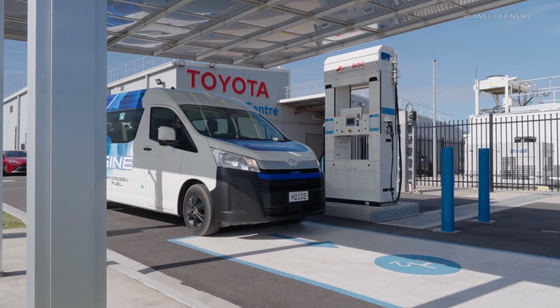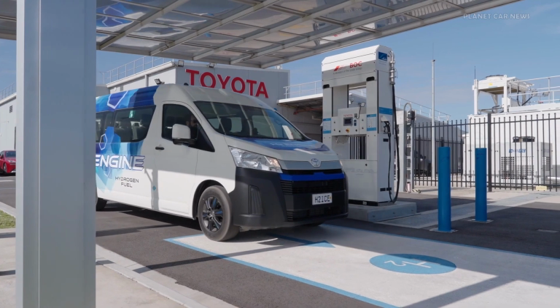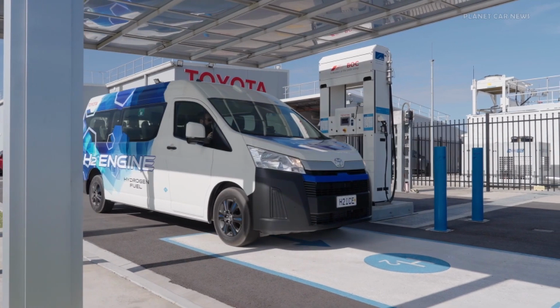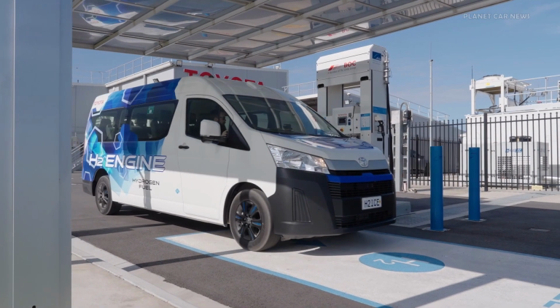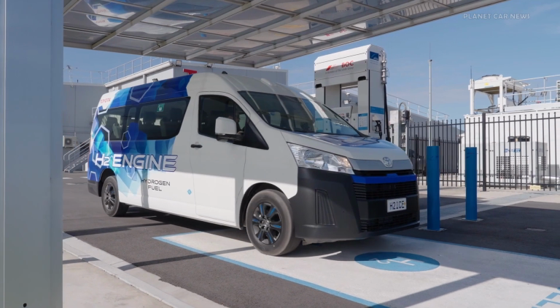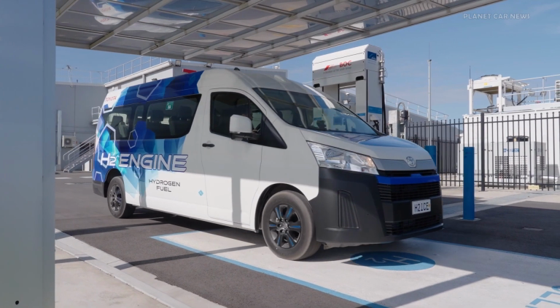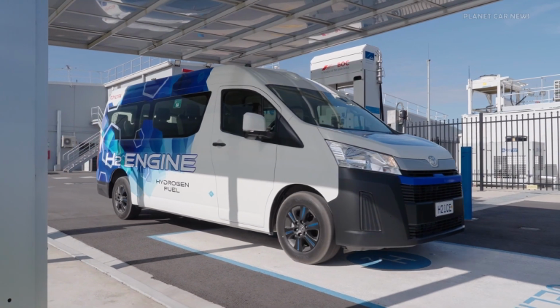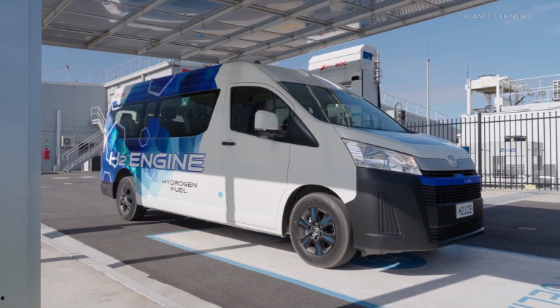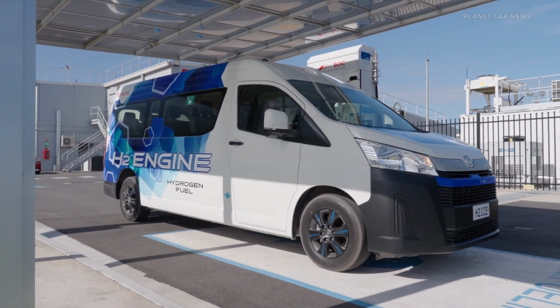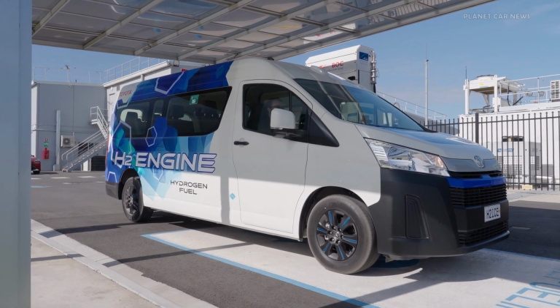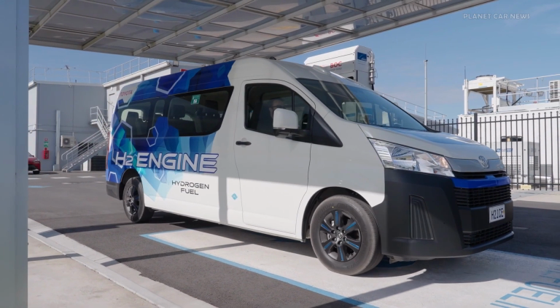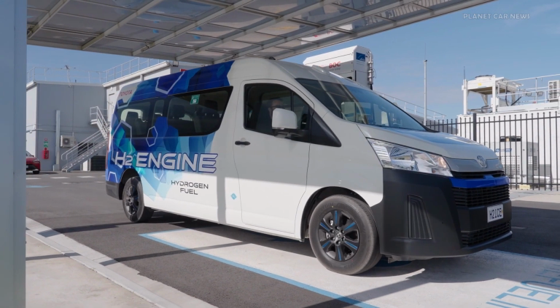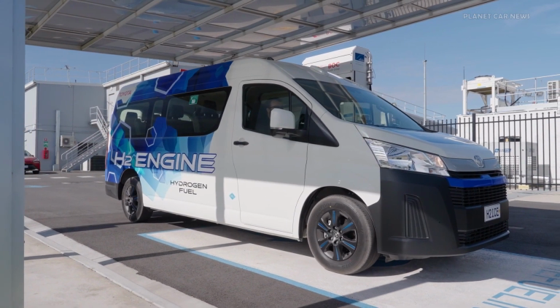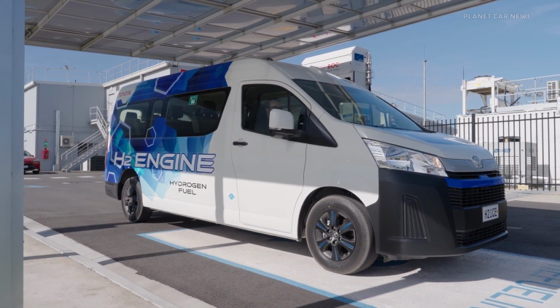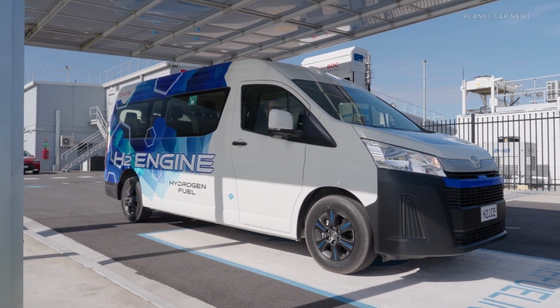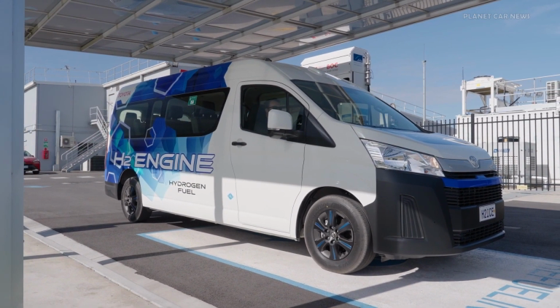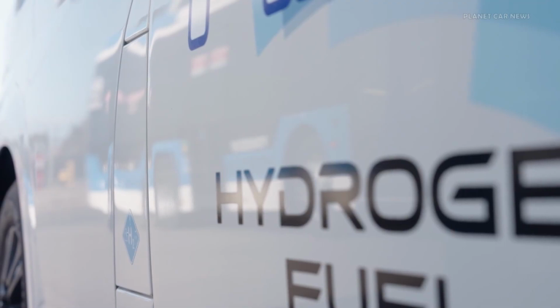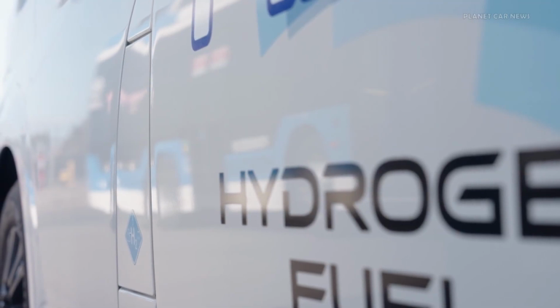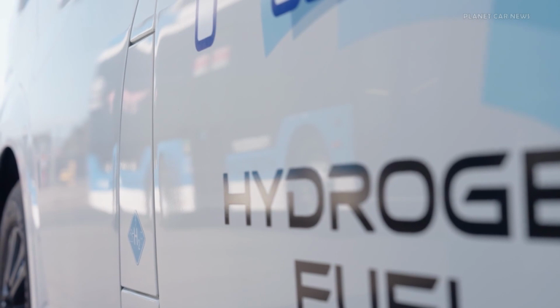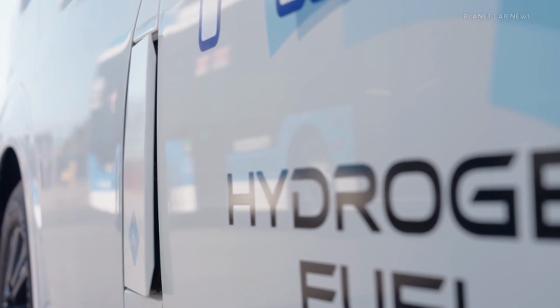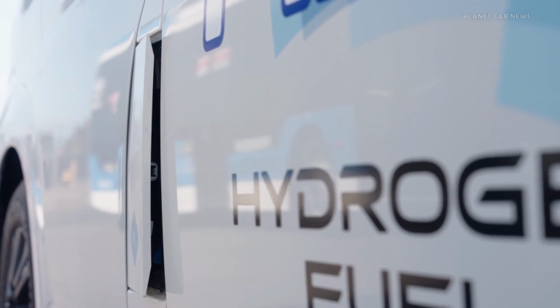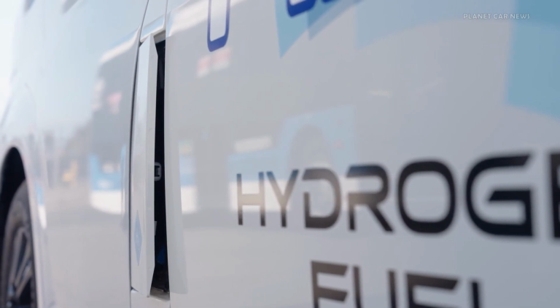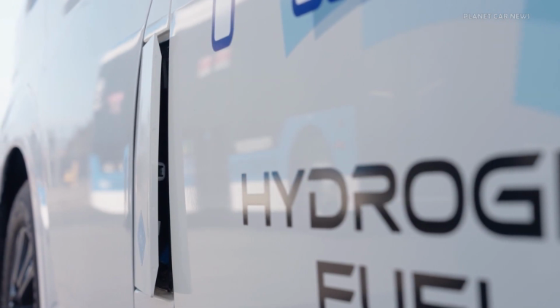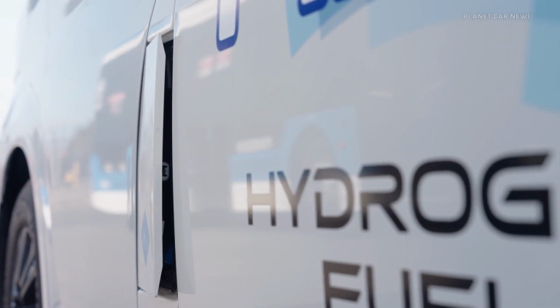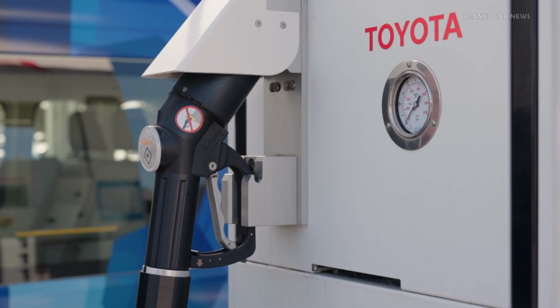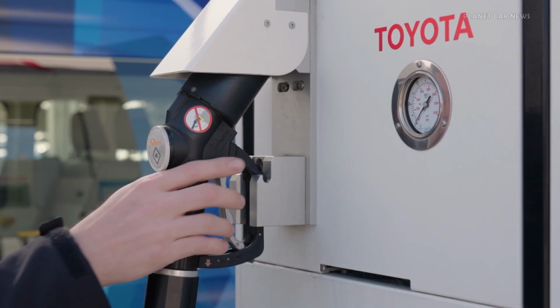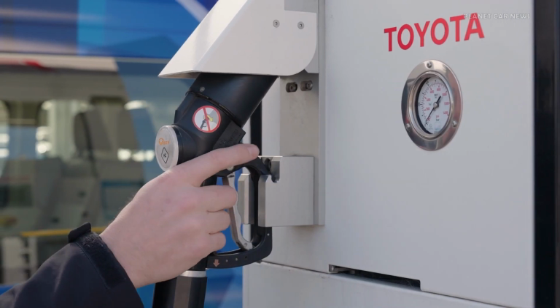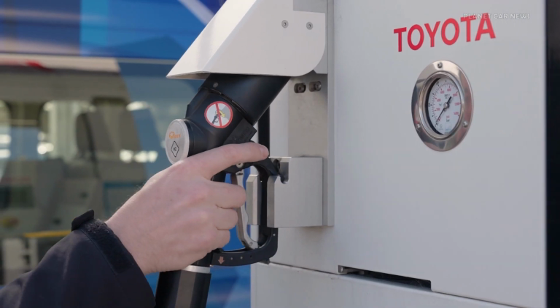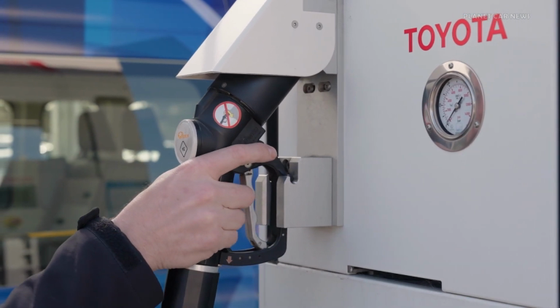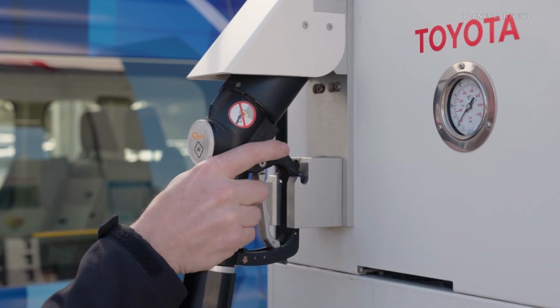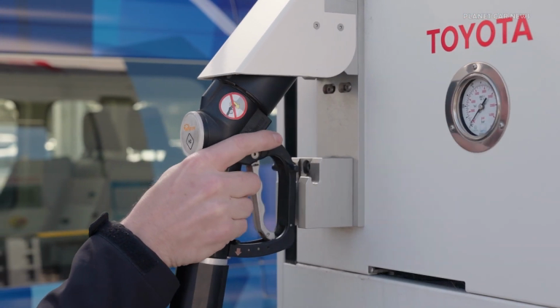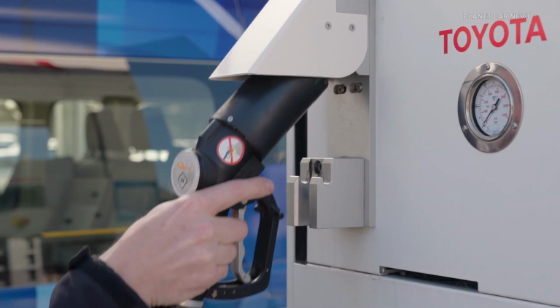Toyota has unveiled a prototype Hi-Ace powered by a hydrogen-fueled internal combustion engine that will undergo a customer pilot program starting in Australia later this month.